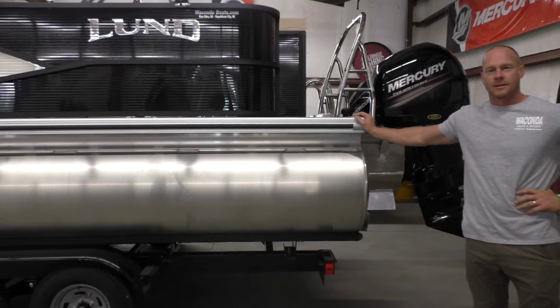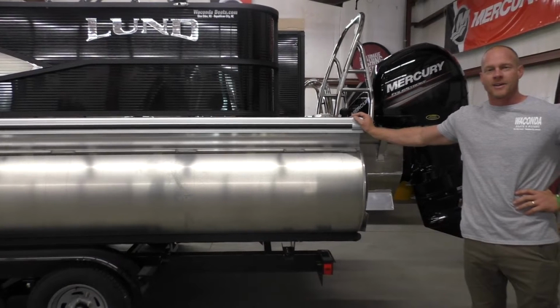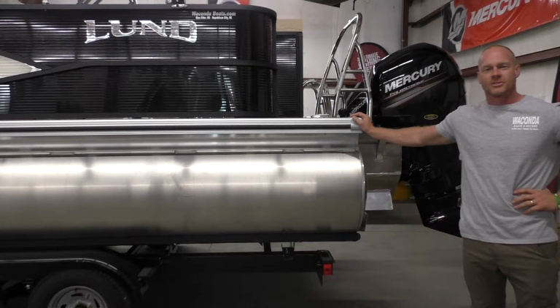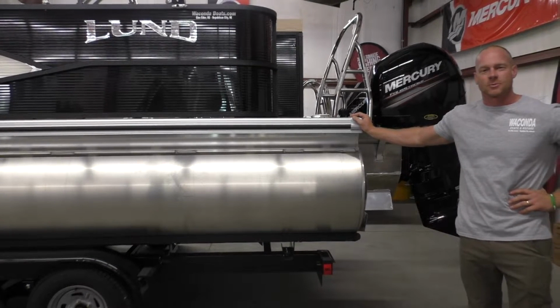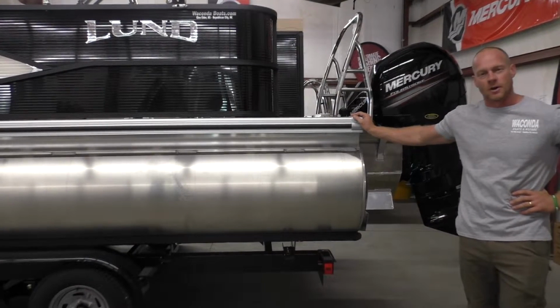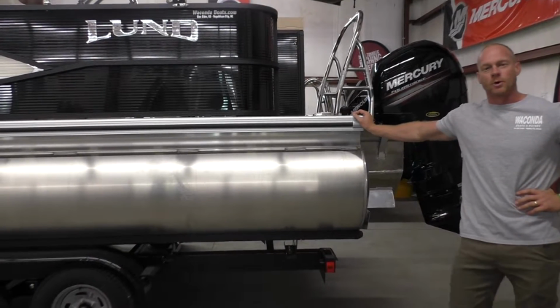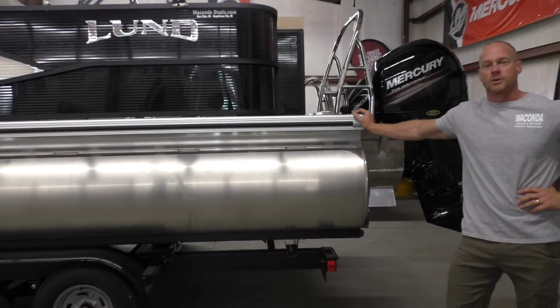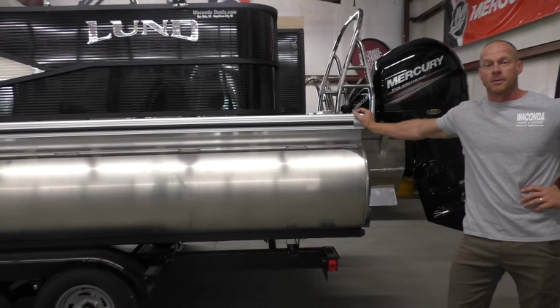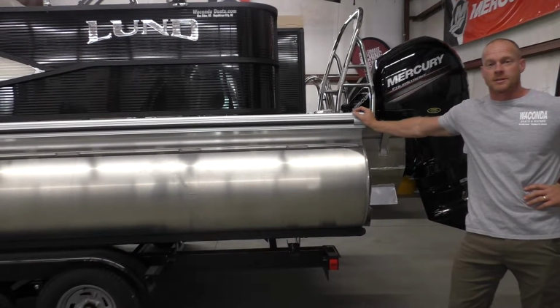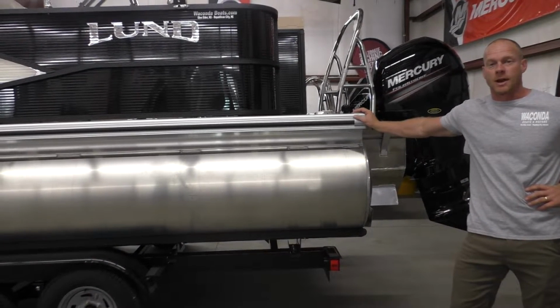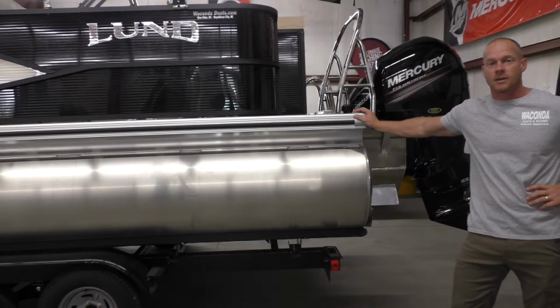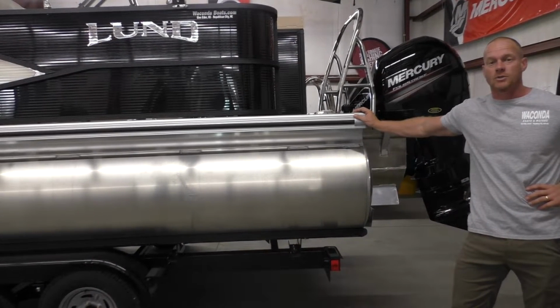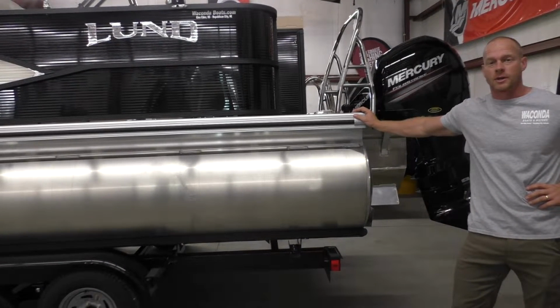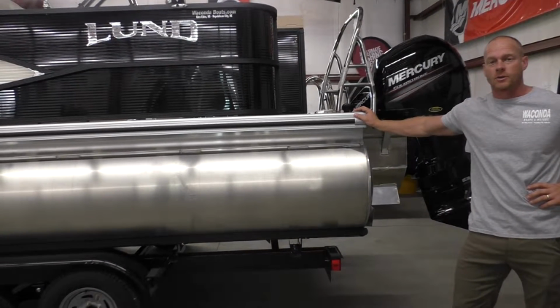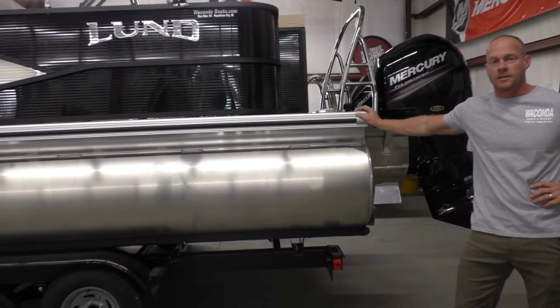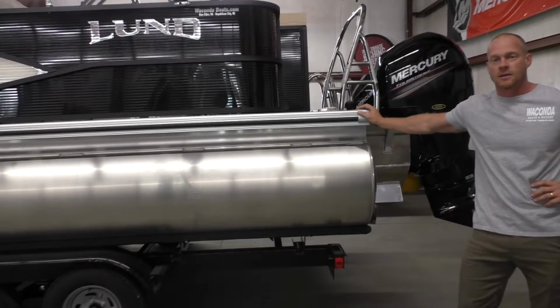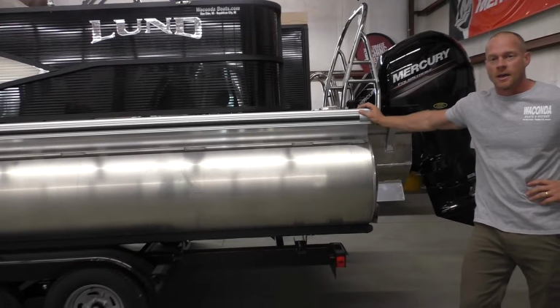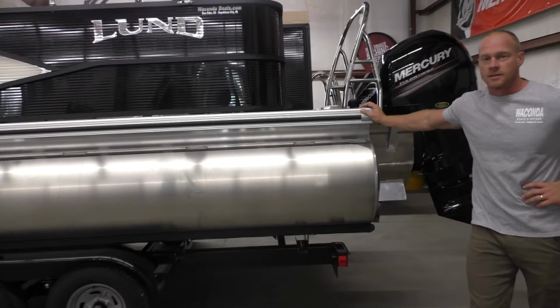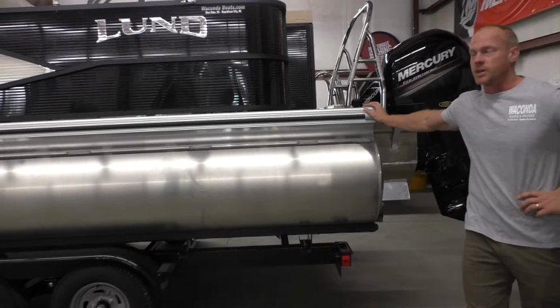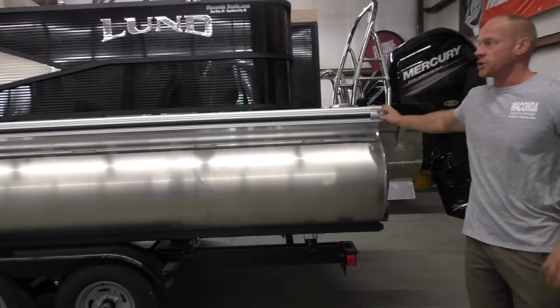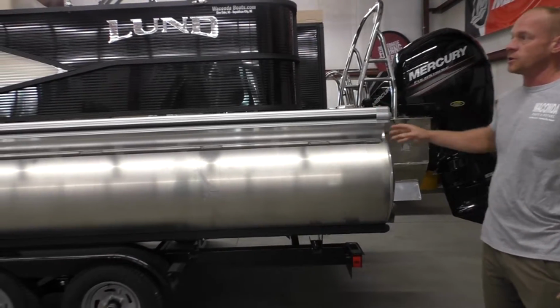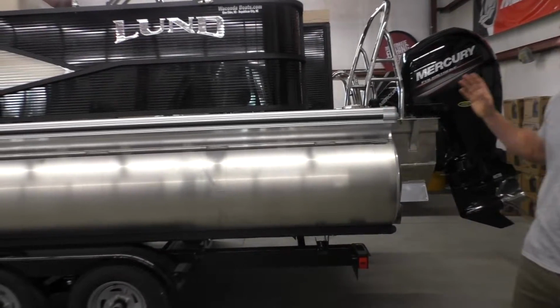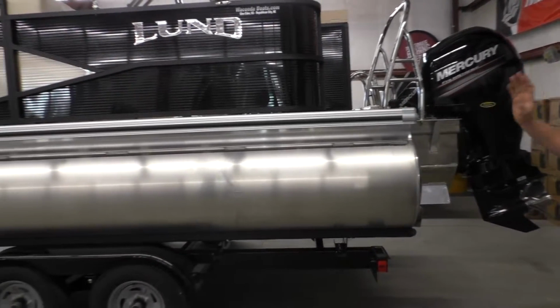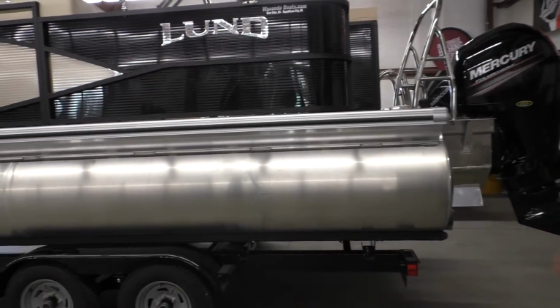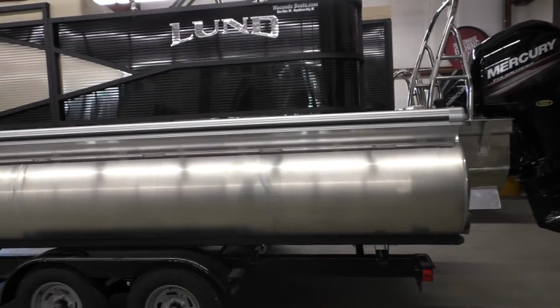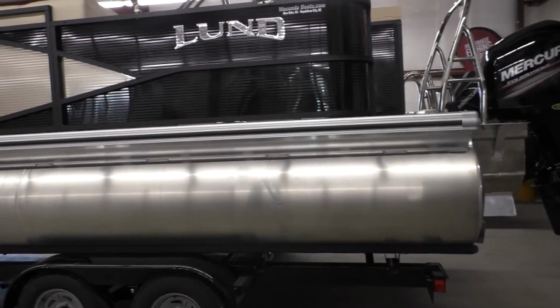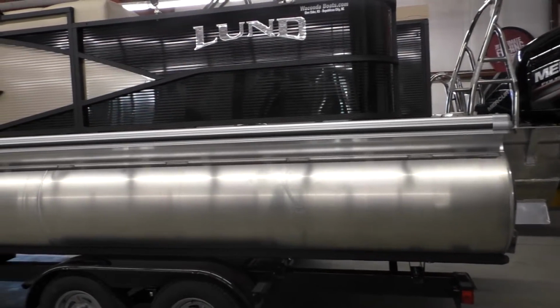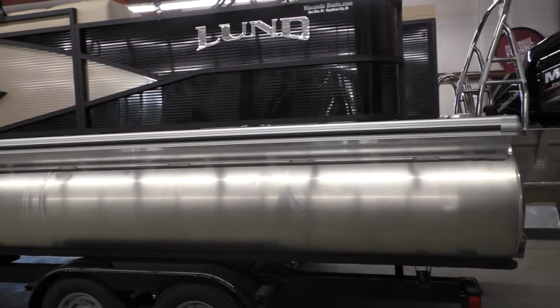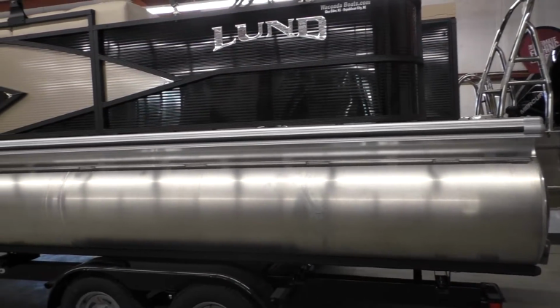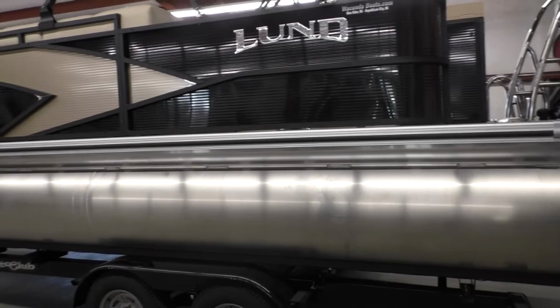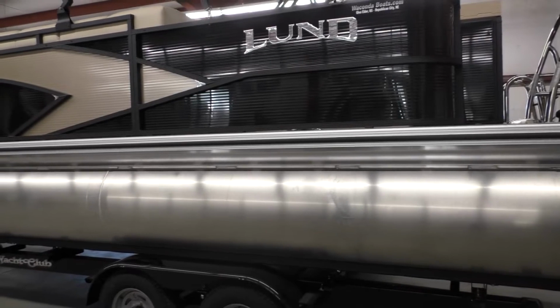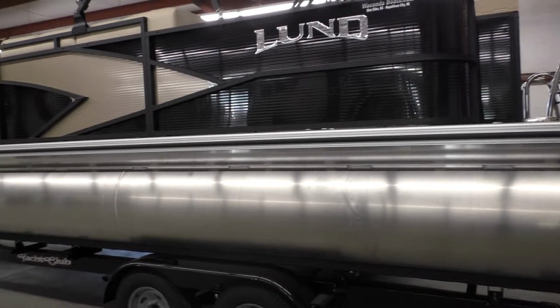Hi, this is Travis with Wakanda Boats. We're here in Republican City, Nebraska, and also in Glen Elder, Kansas. Today we get to show you the new 2019 Lund 220 LFC.